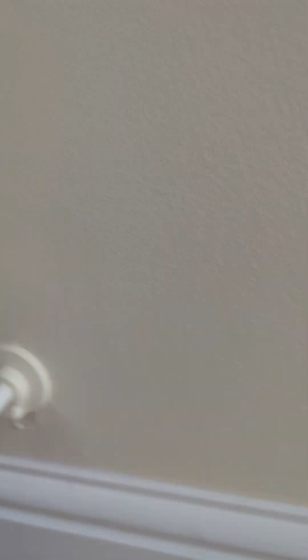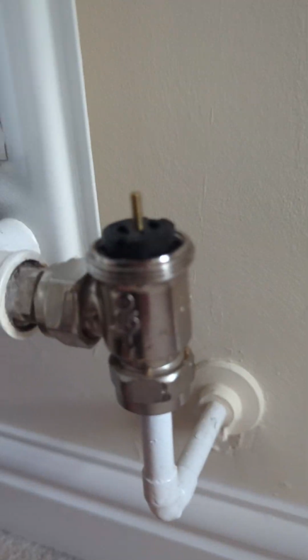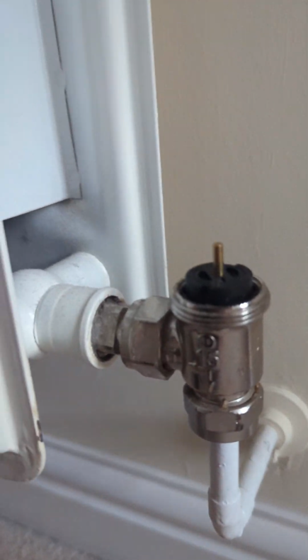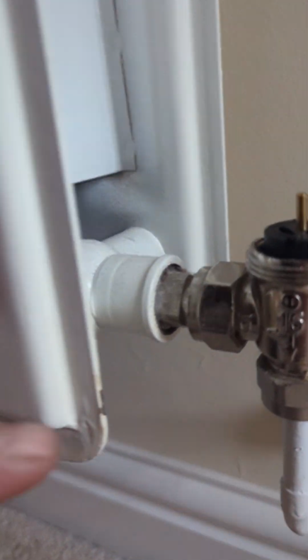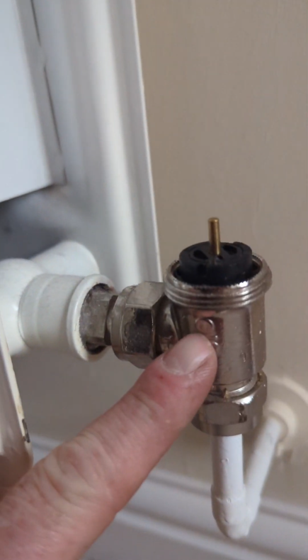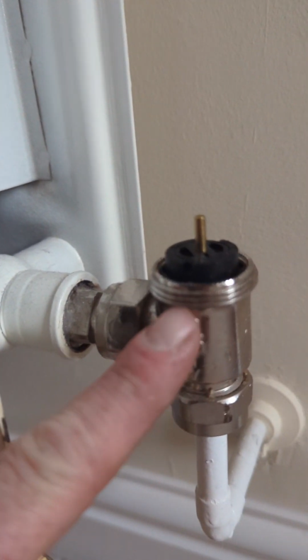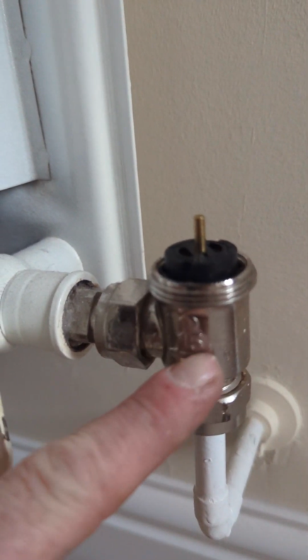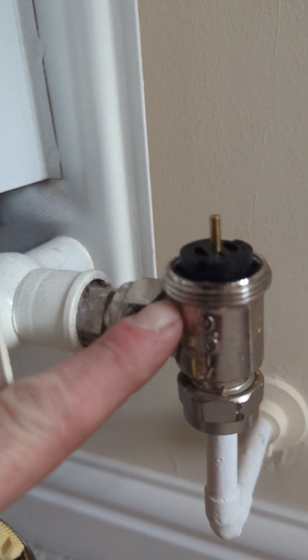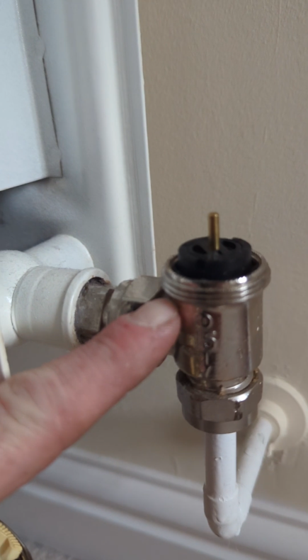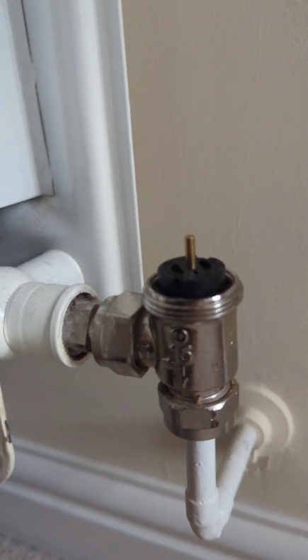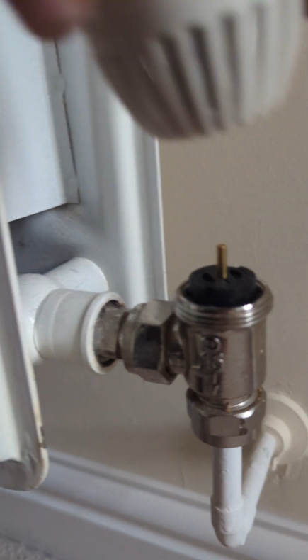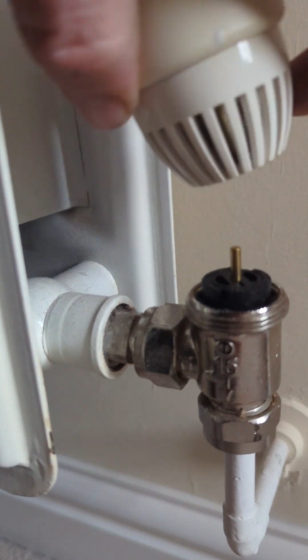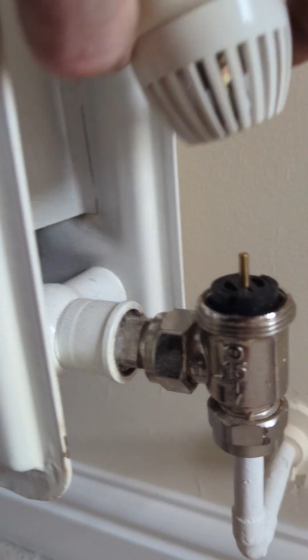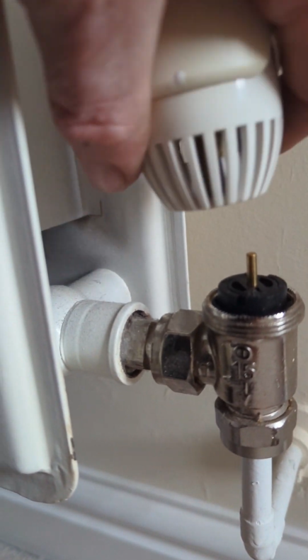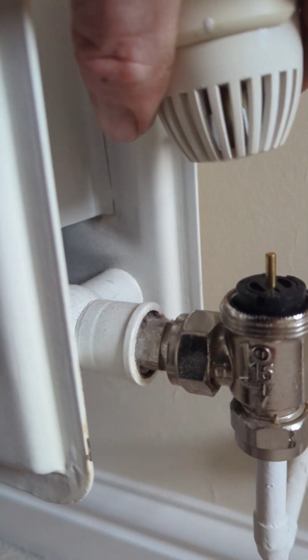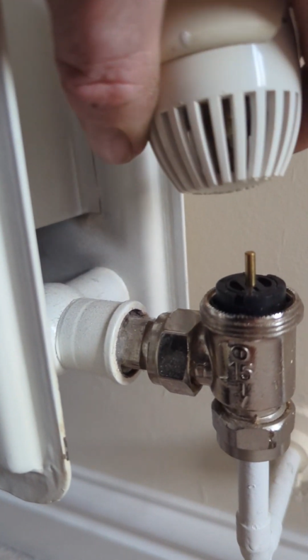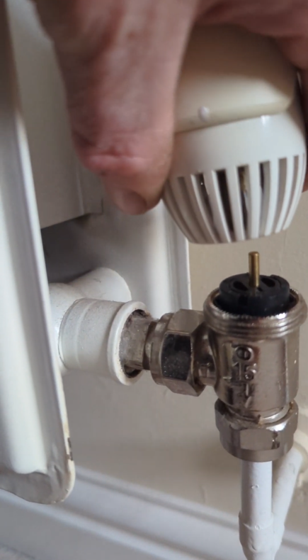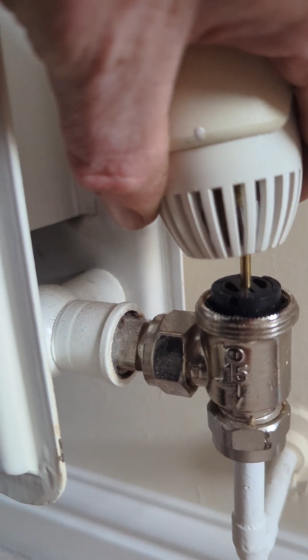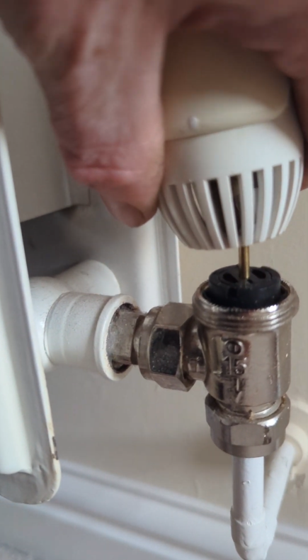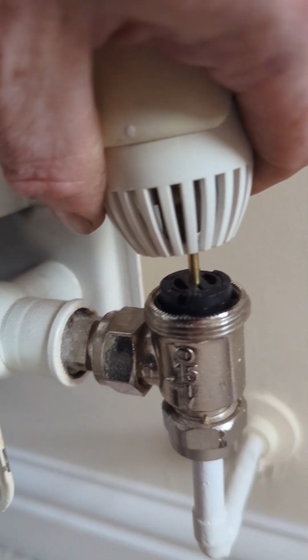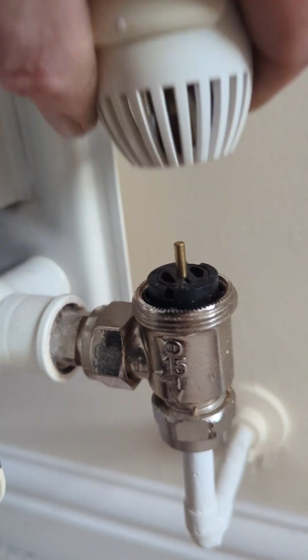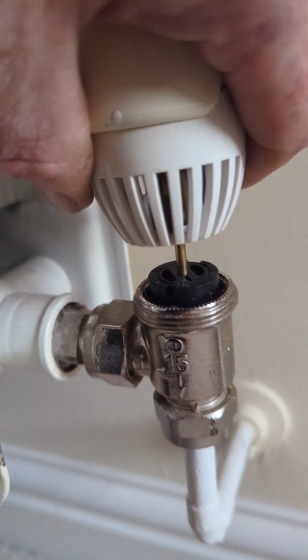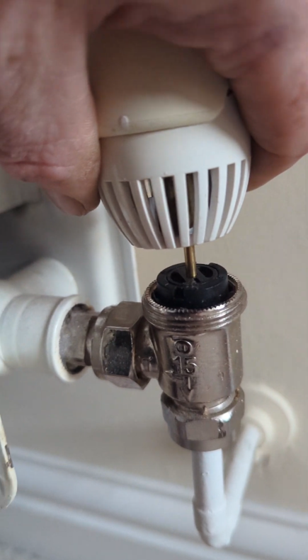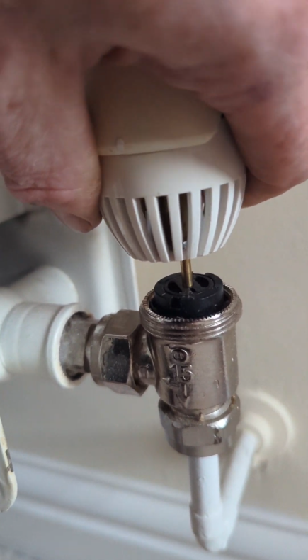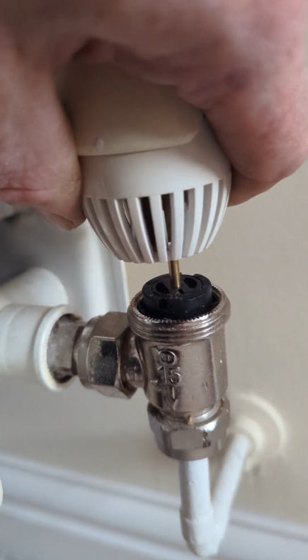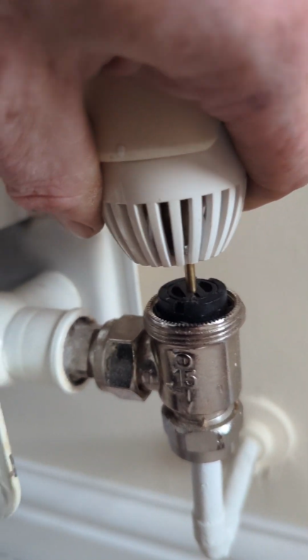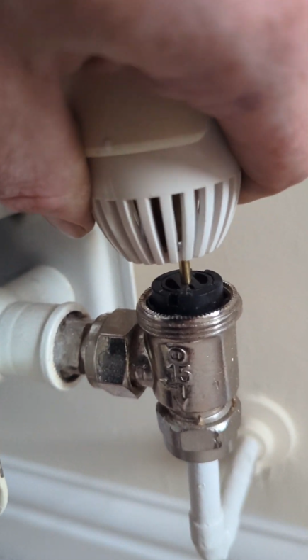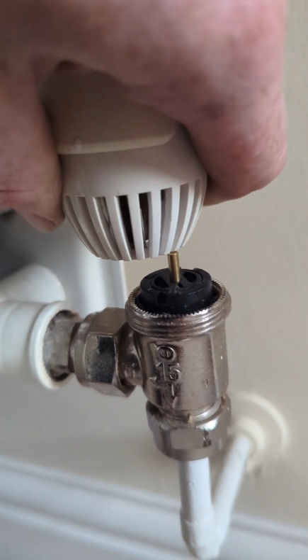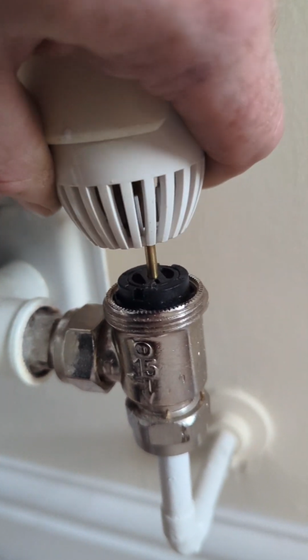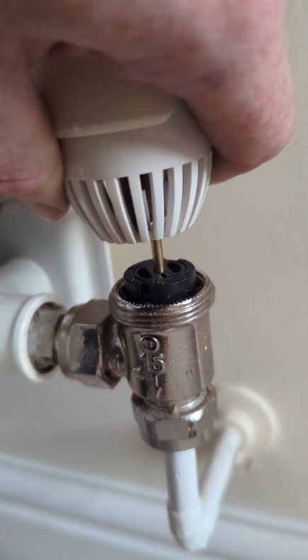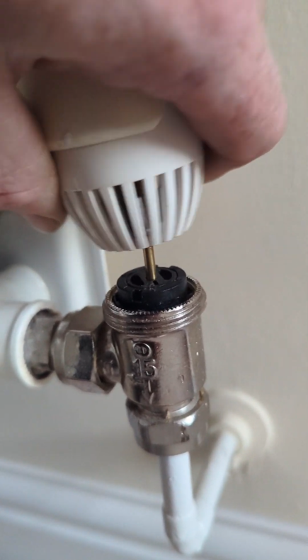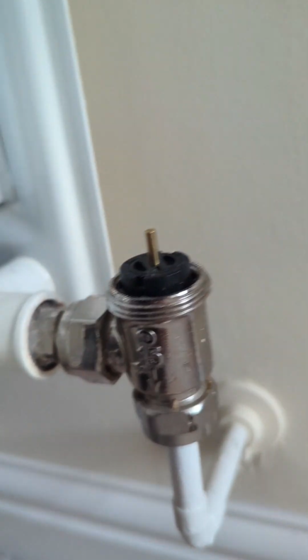Now we can test if the pin — there's another spring inside here keeping the pin up. Another reason a radiator might not be heating up is if this pin is actually stuck down, but we can test it by just pushing. We can see this one's fine.